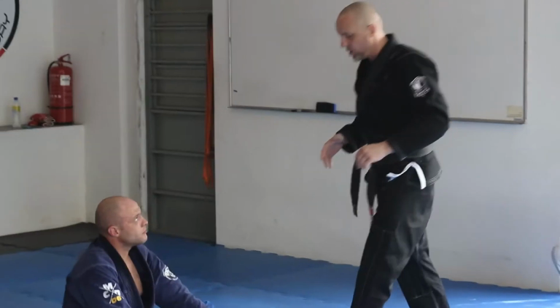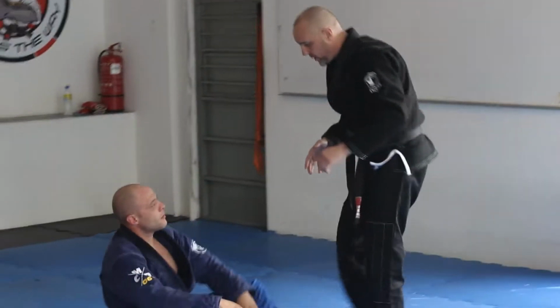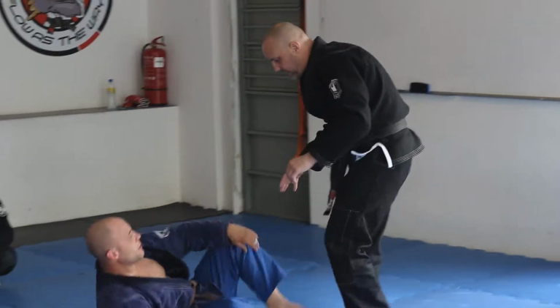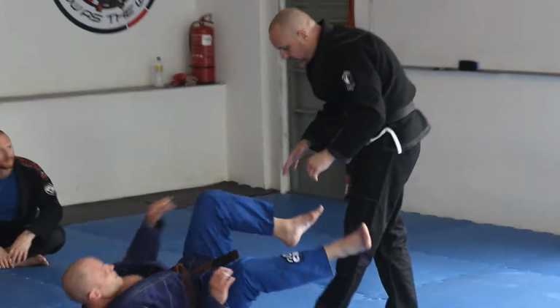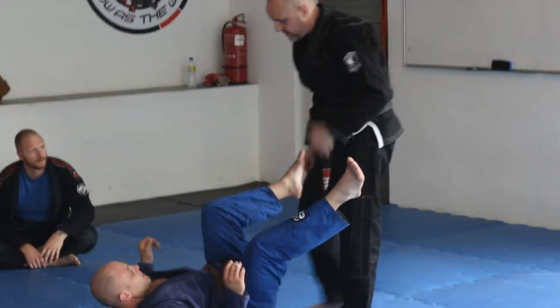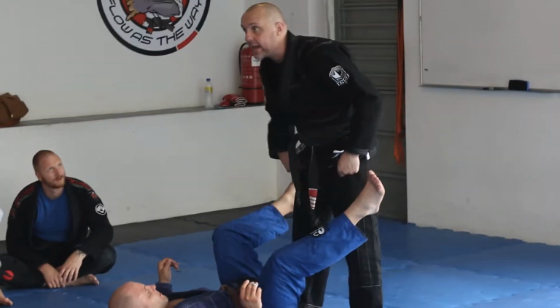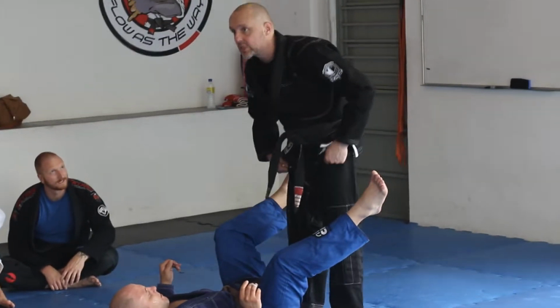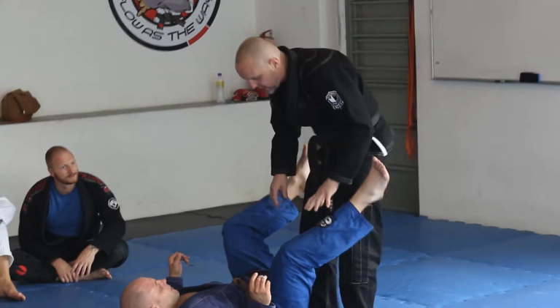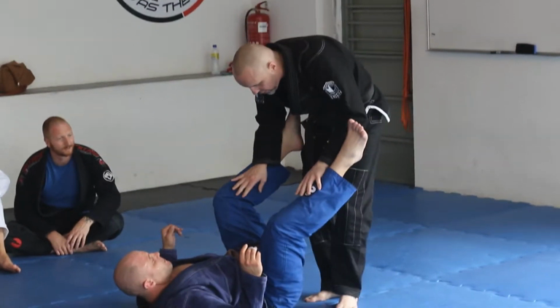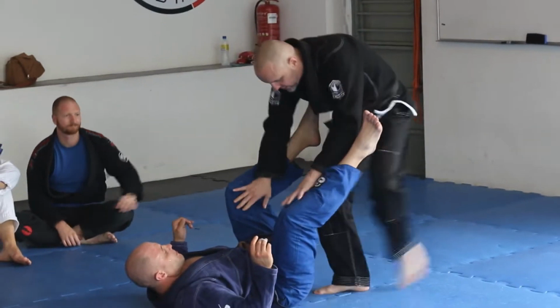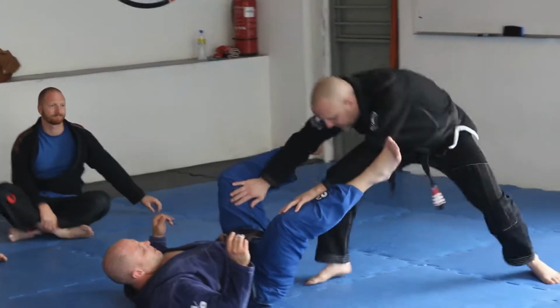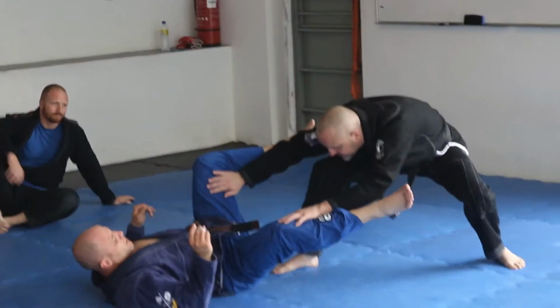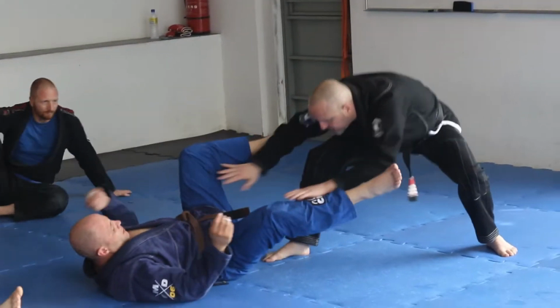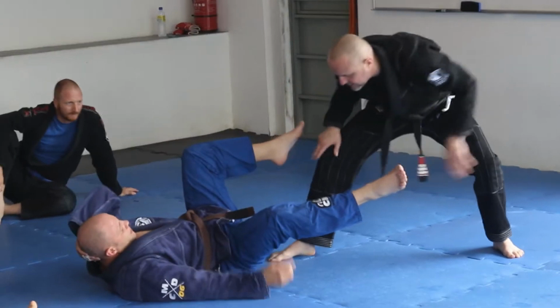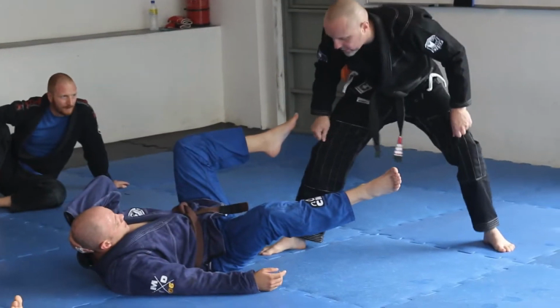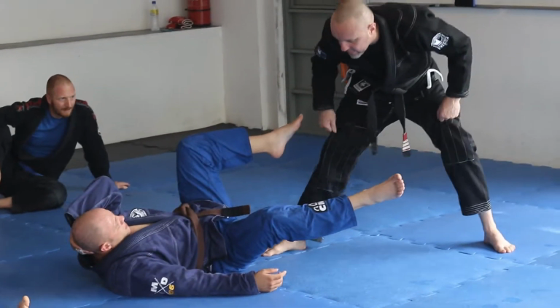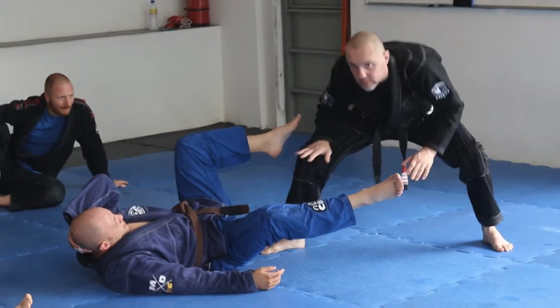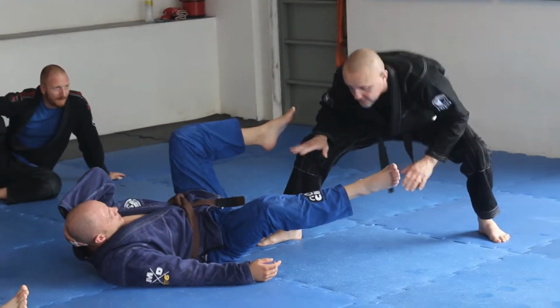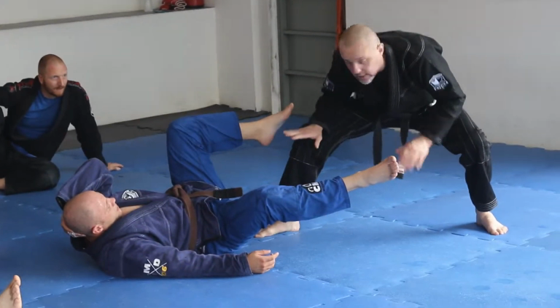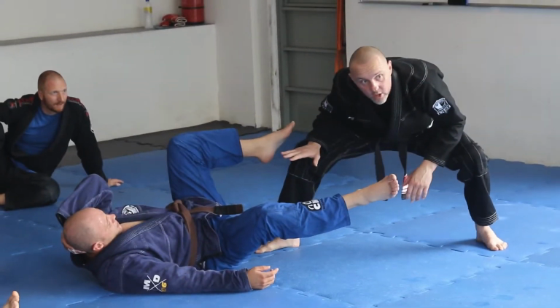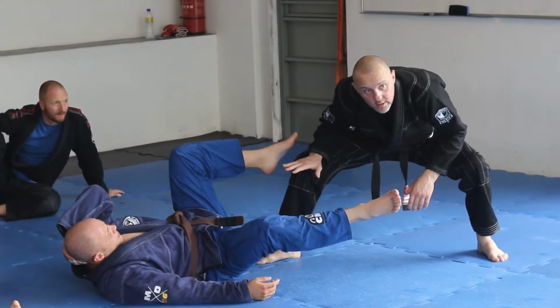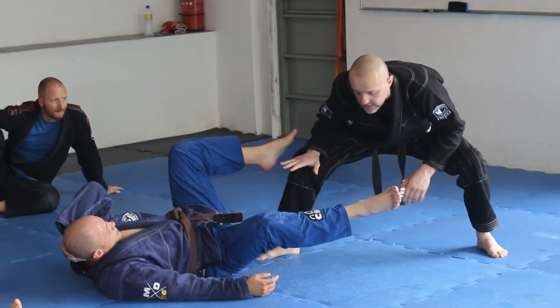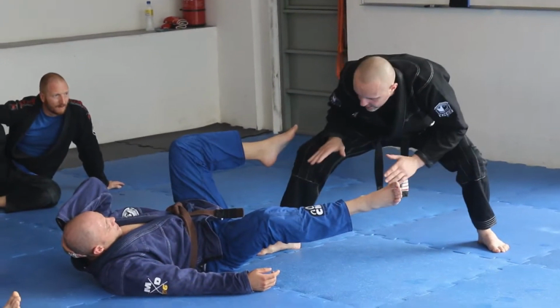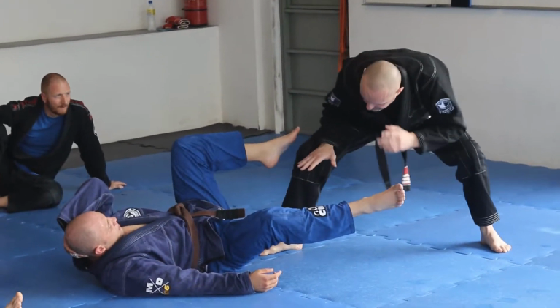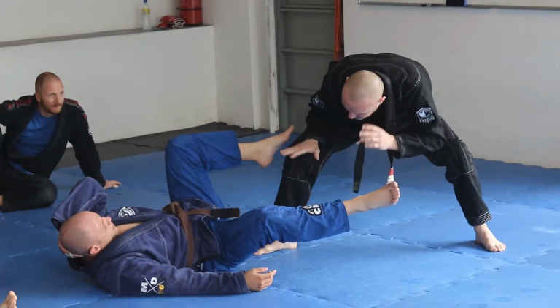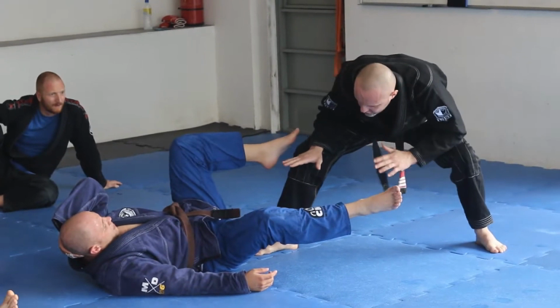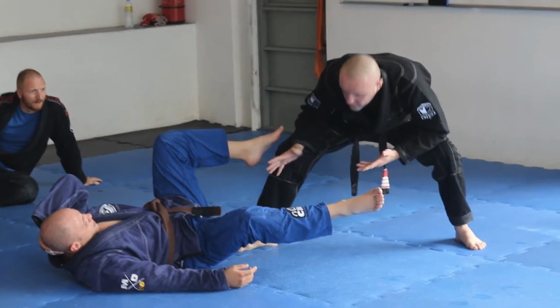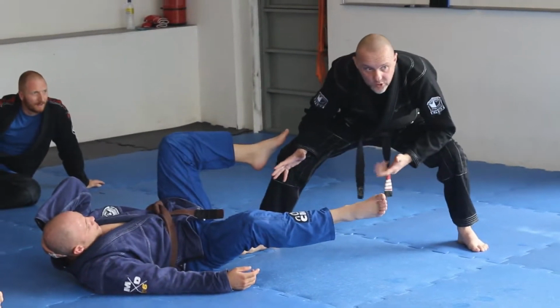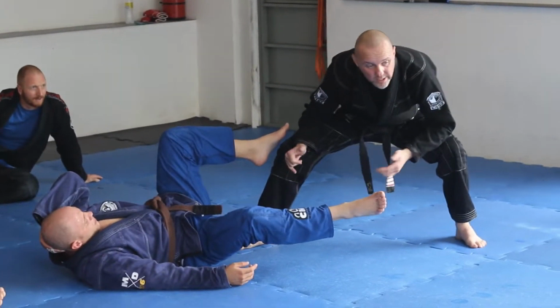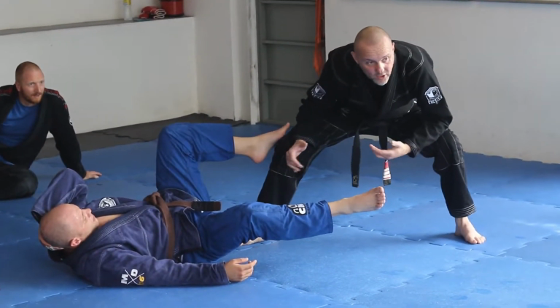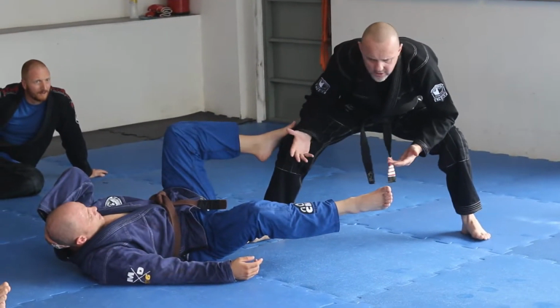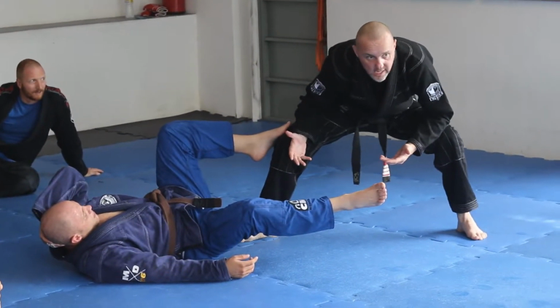Once I'm here in a standing position, I open up his legs and I move myself back. This is kind of where I'm at right now — I'm really, really low. Now, depending on what he does, this is all contextual. It really depends on what he's doing with his legs.